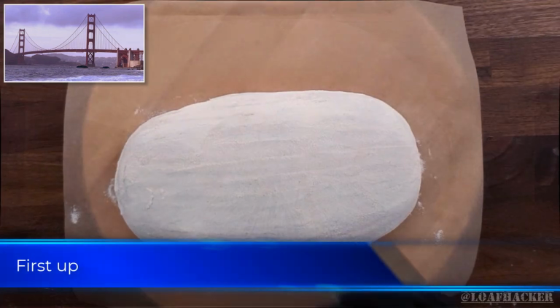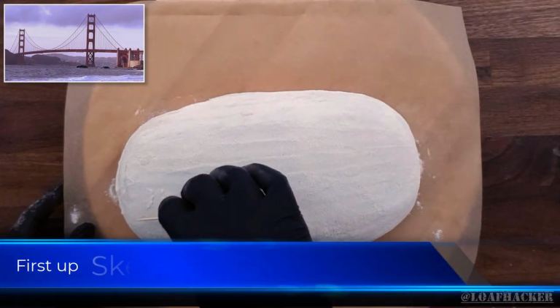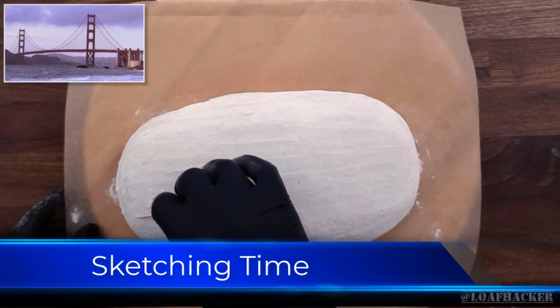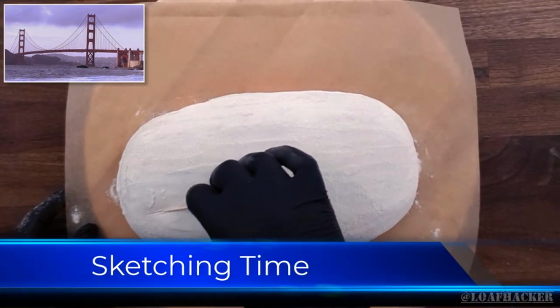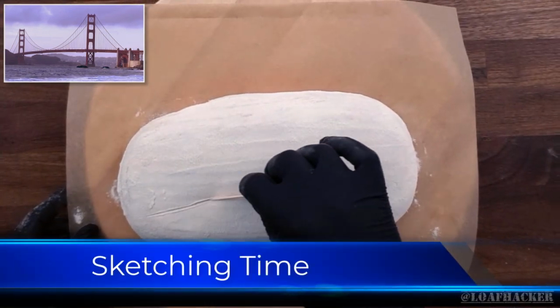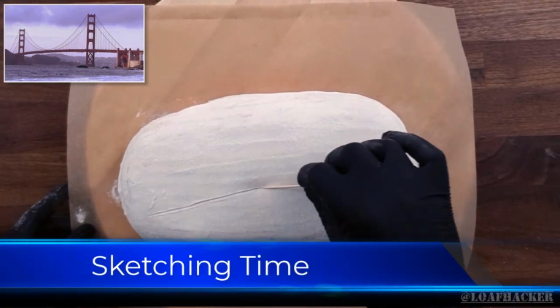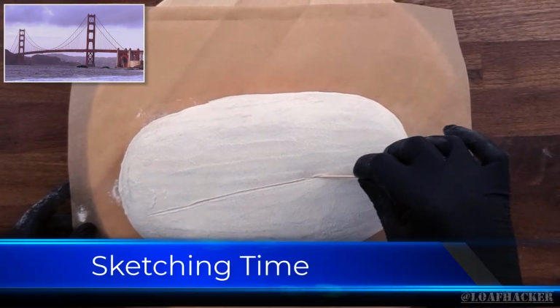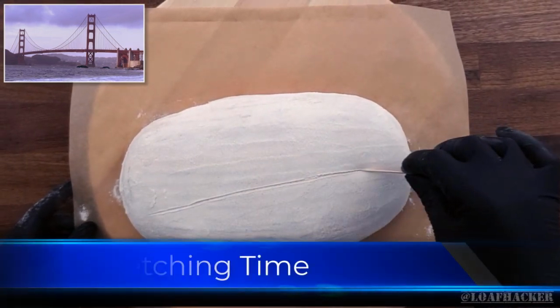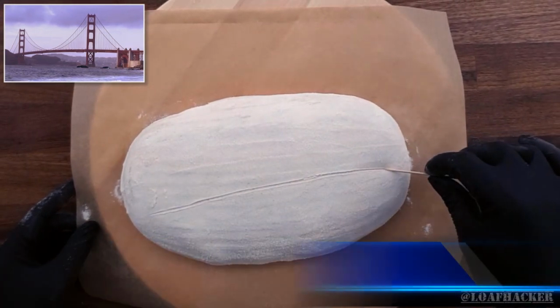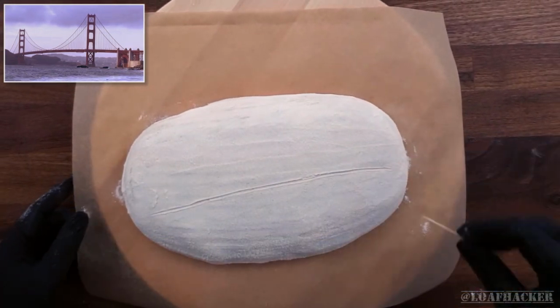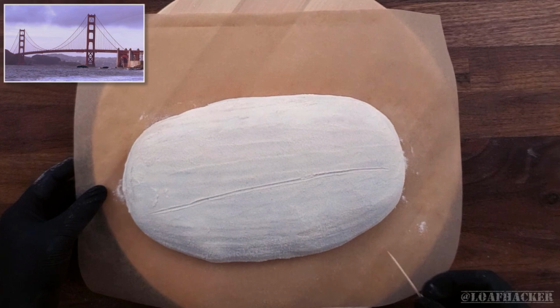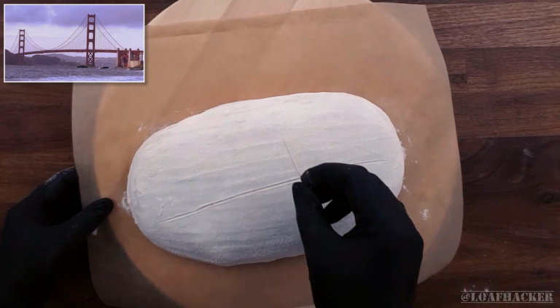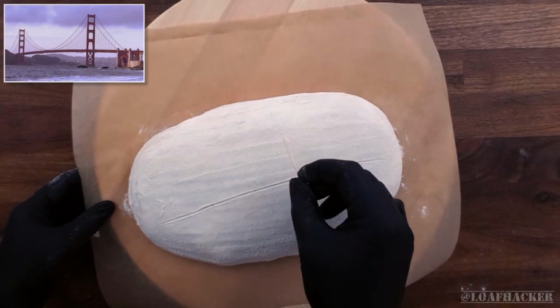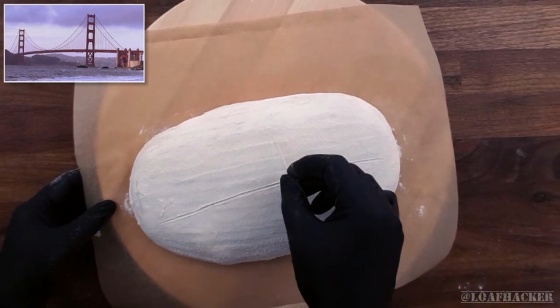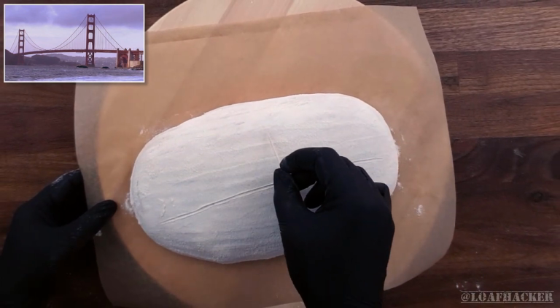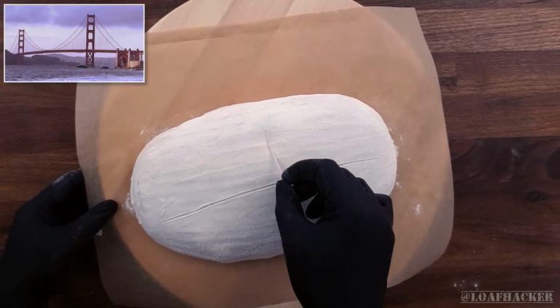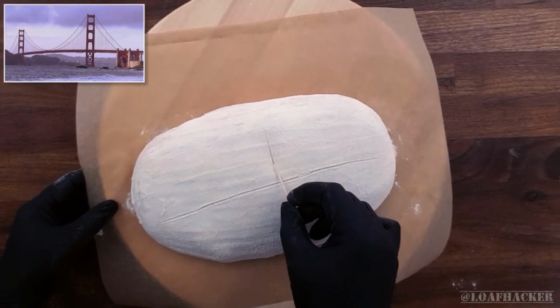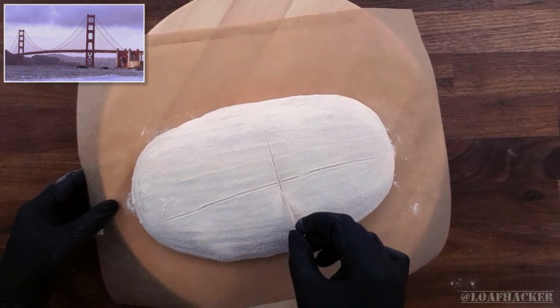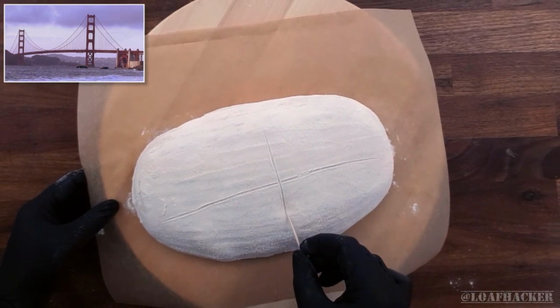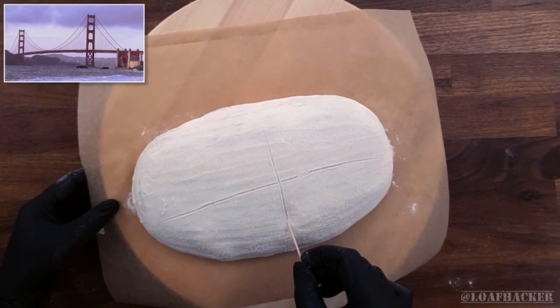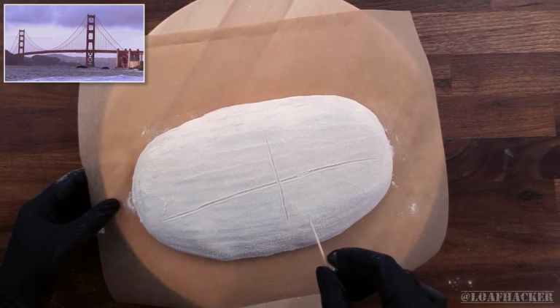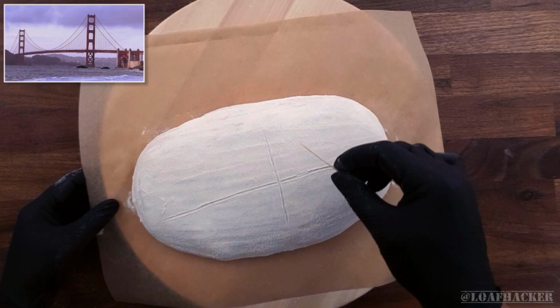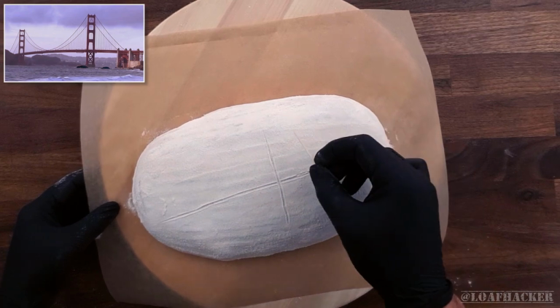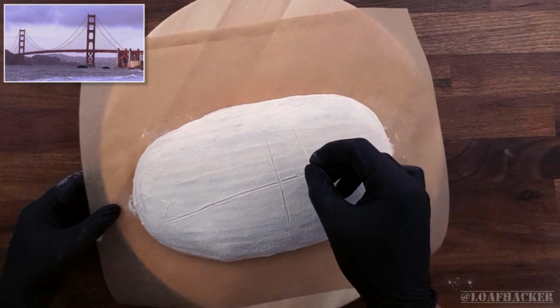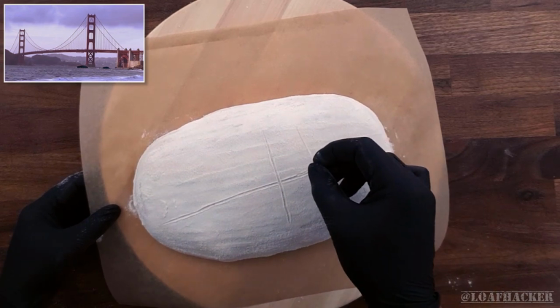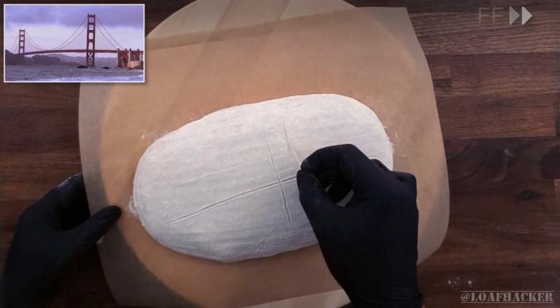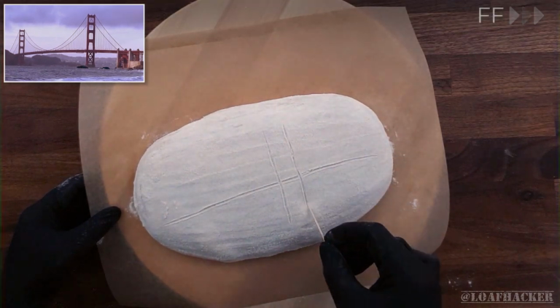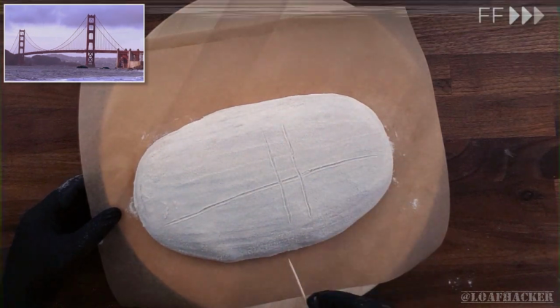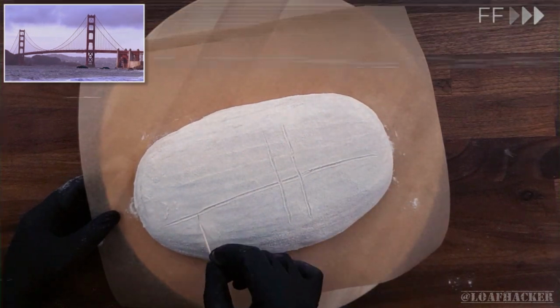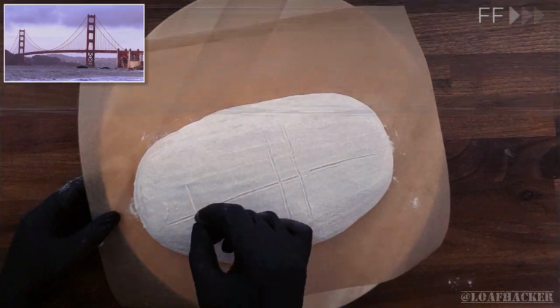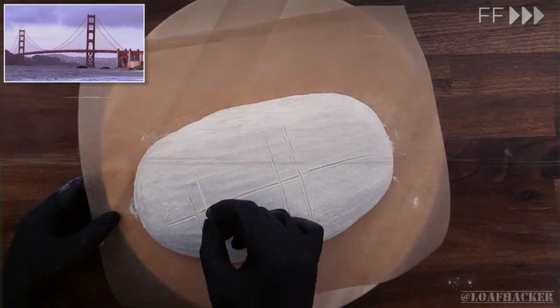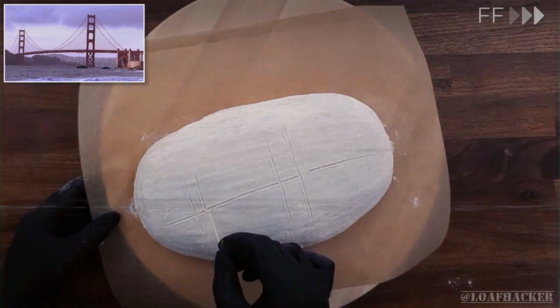After dusting your loaf with a mix of rice flour and plain flour, you want to start out by sketching the design with a toothpick. The huge benefit here is that if you make a mistake, you can just wipe away the line and try again. It's a bit of a long pattern, so we'll just enjoy the music as we fast forward our way through the rest of this sketching phase.